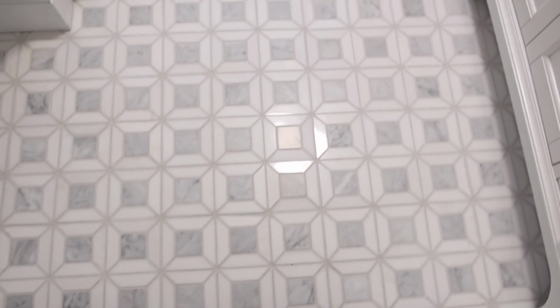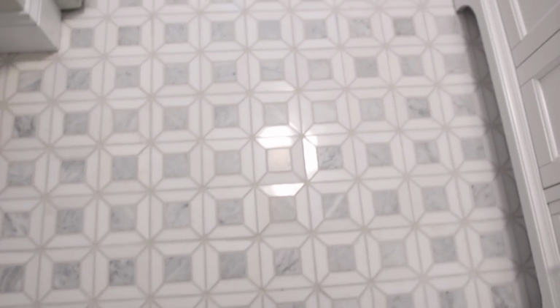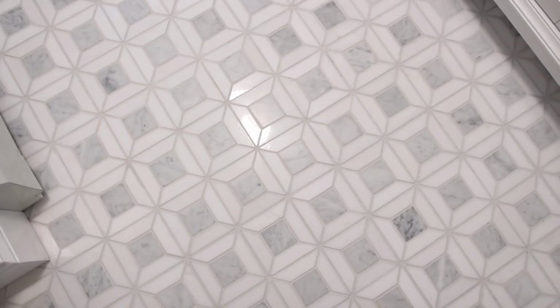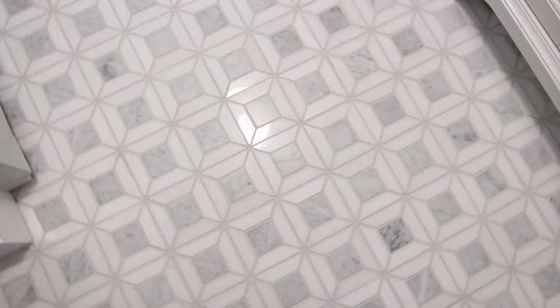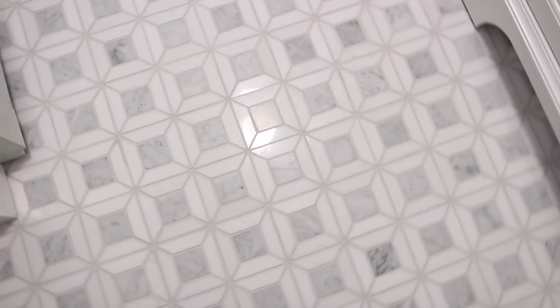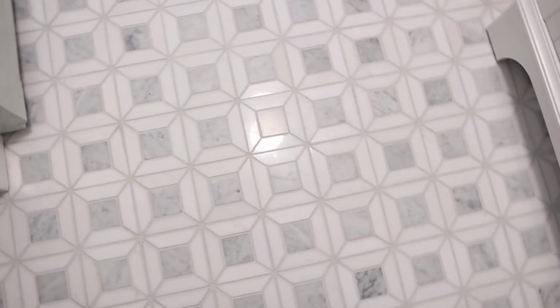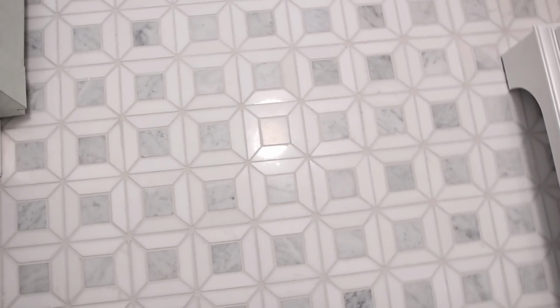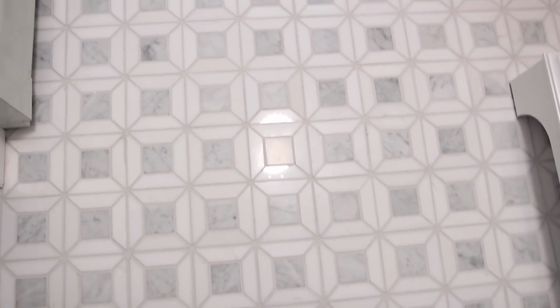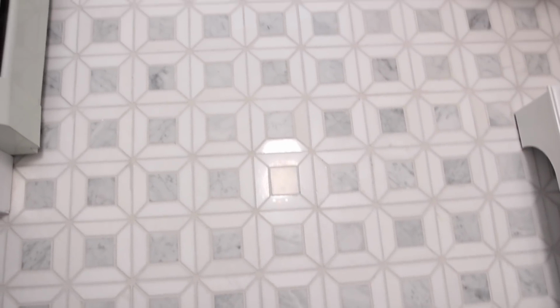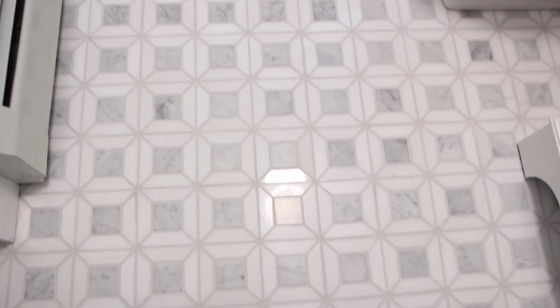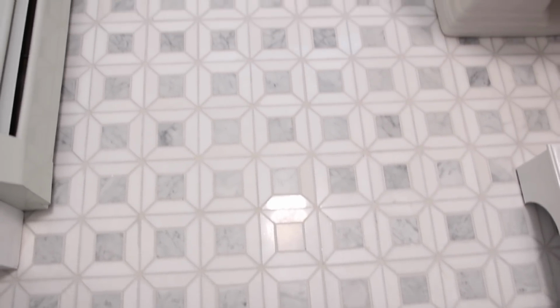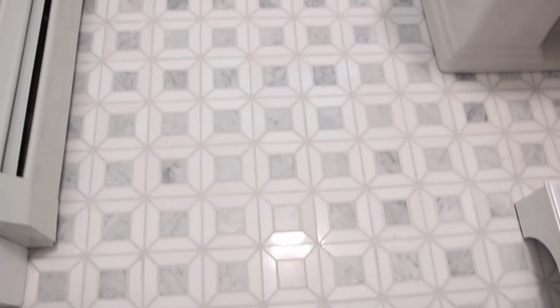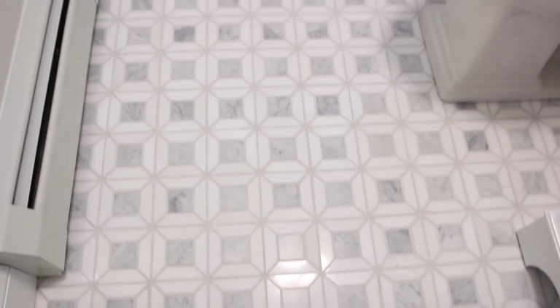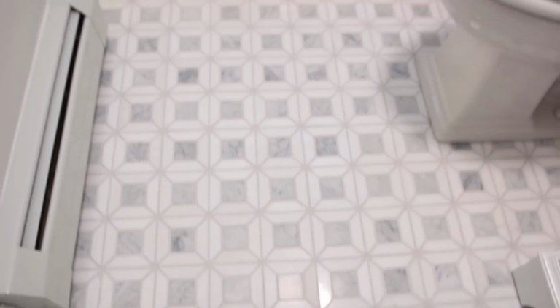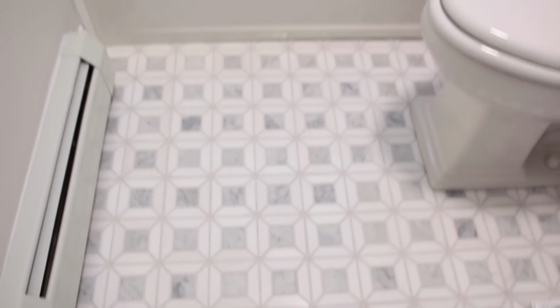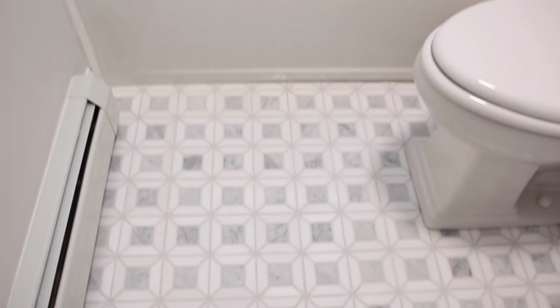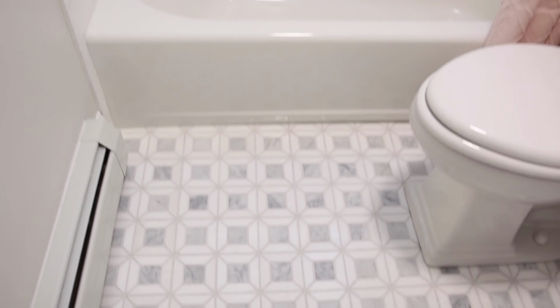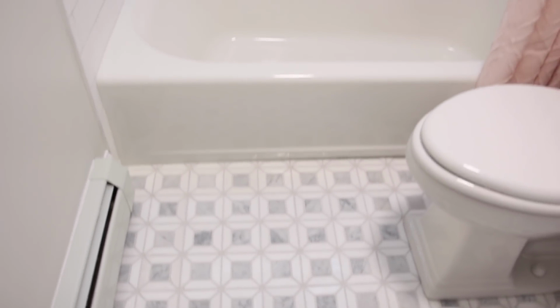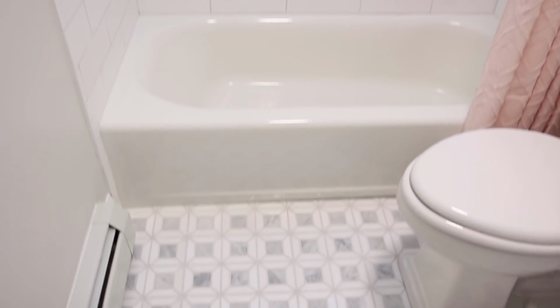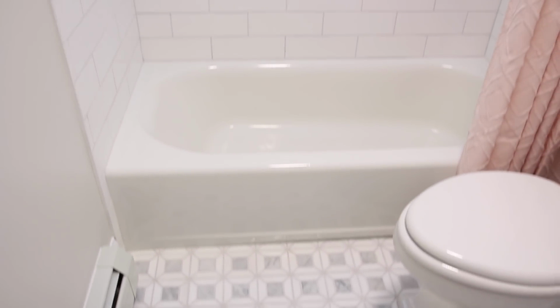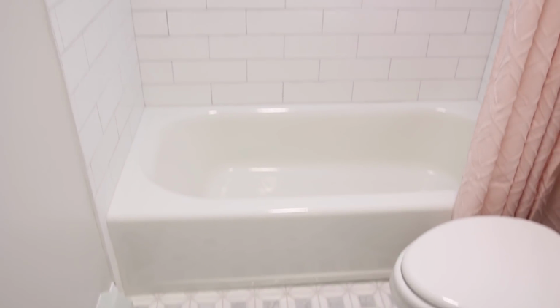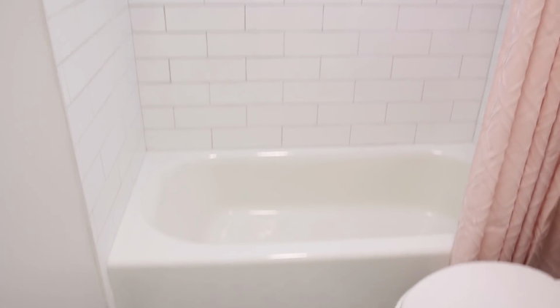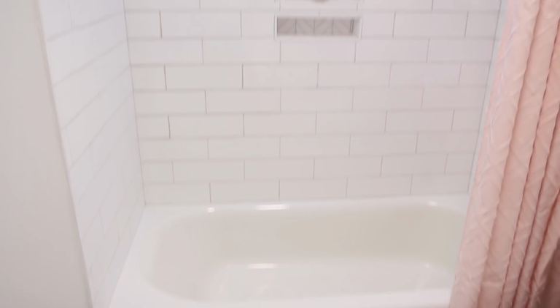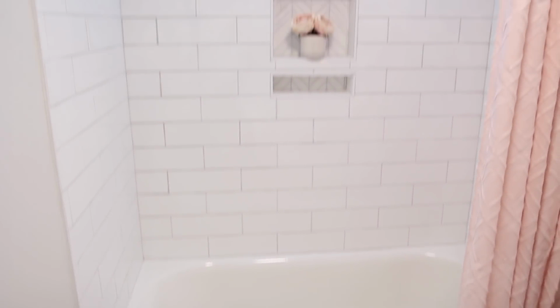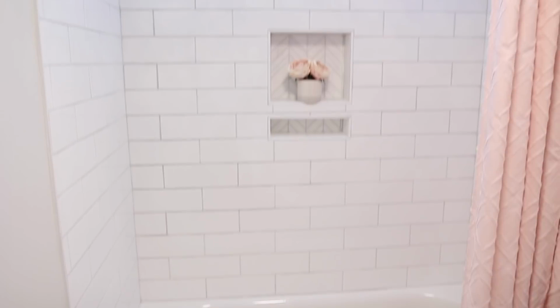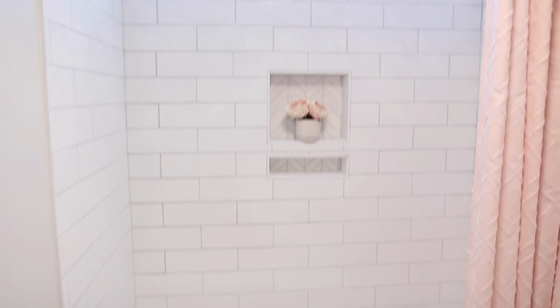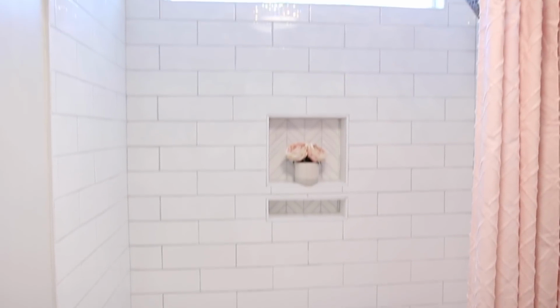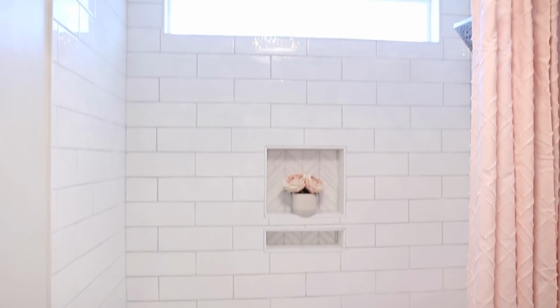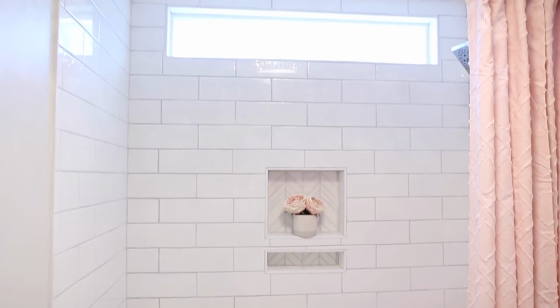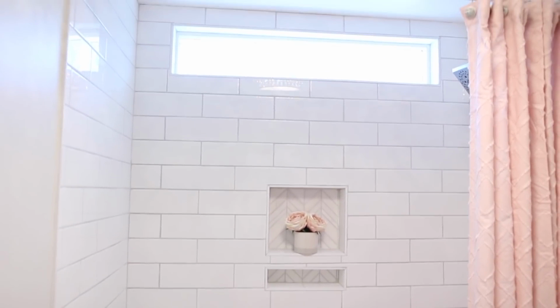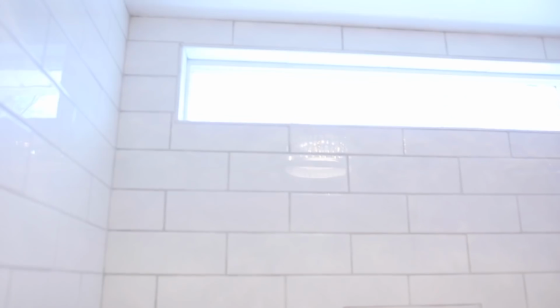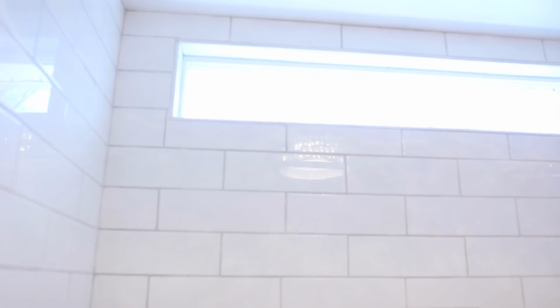Starting off with the flooring — this was one of the first tile selections that I picked and did my whole vision around it. It's this gorgeous pattern and I love that it has that detail of marble, which gives it a very classic look.